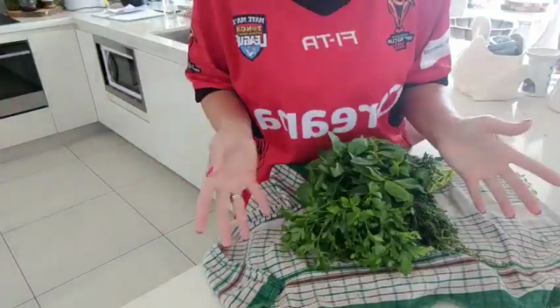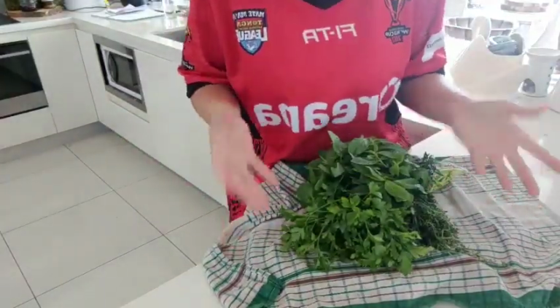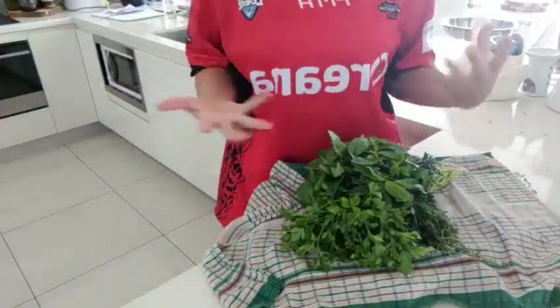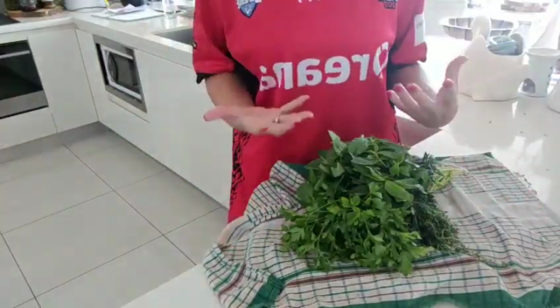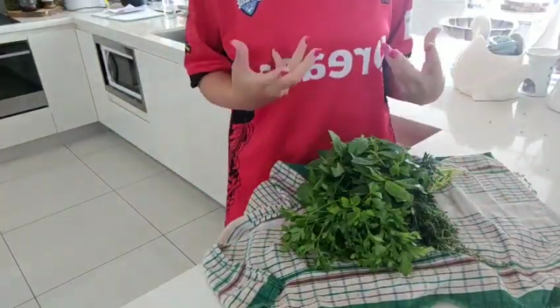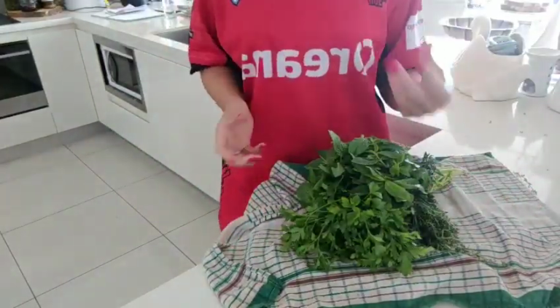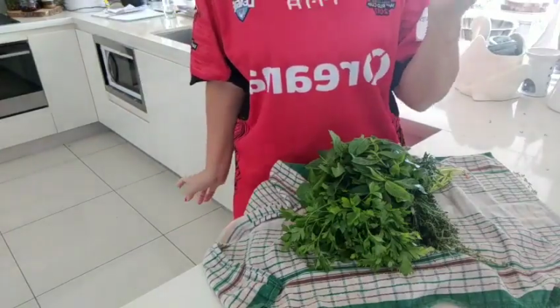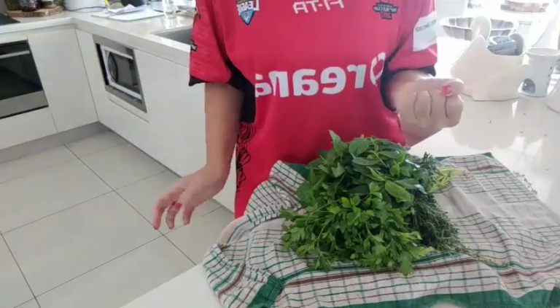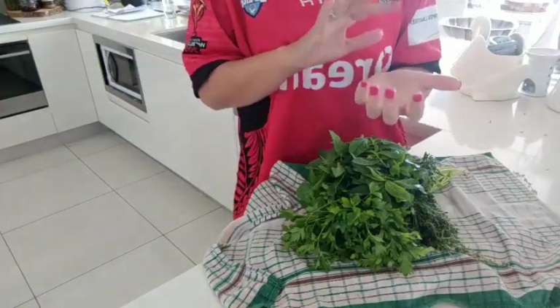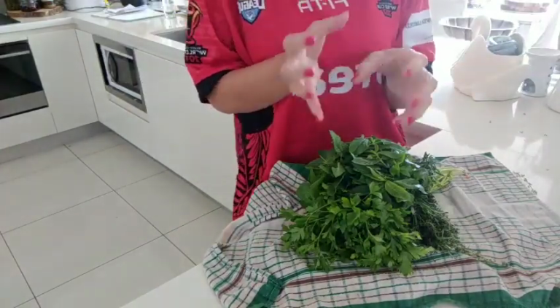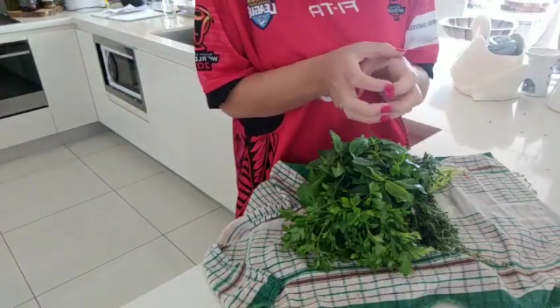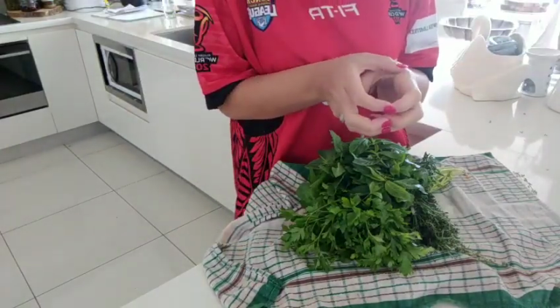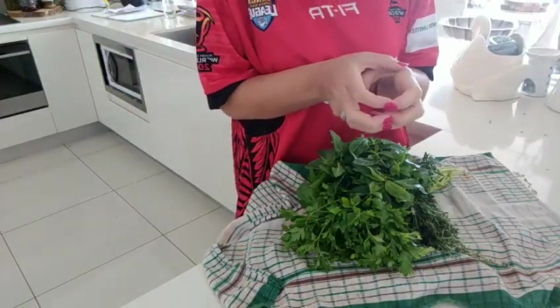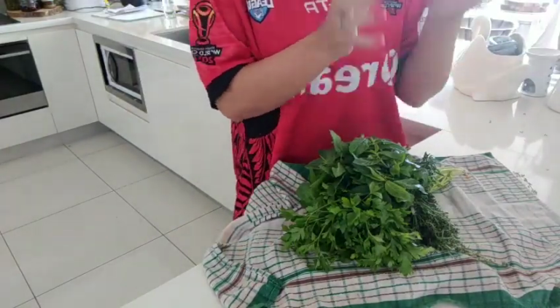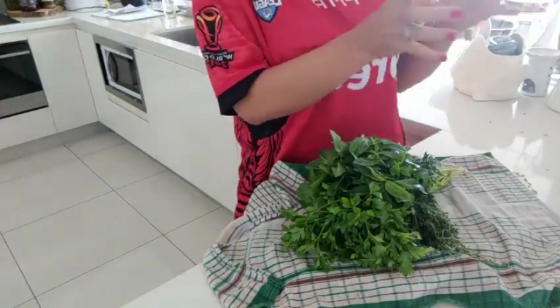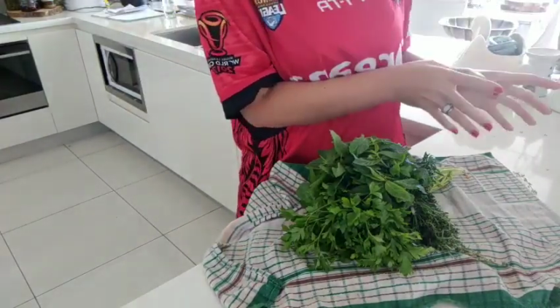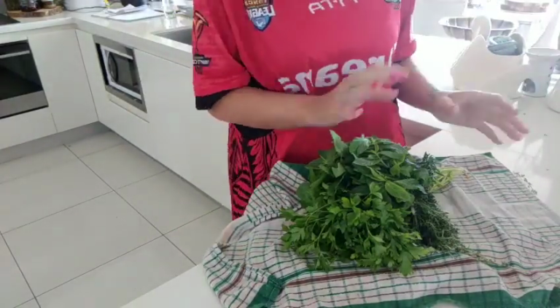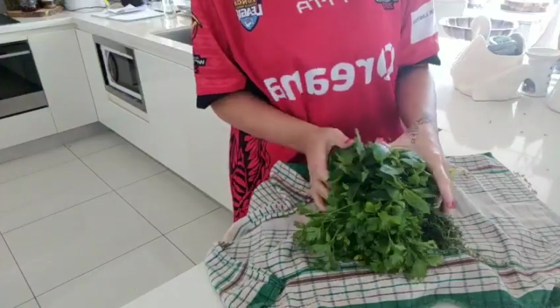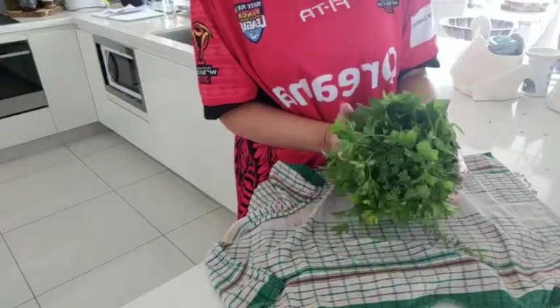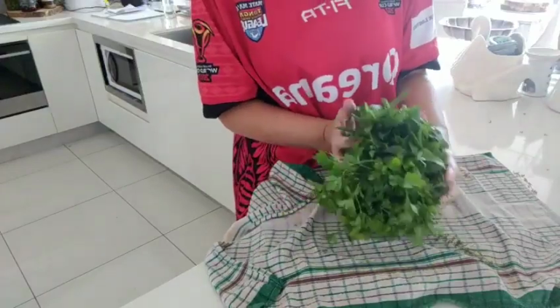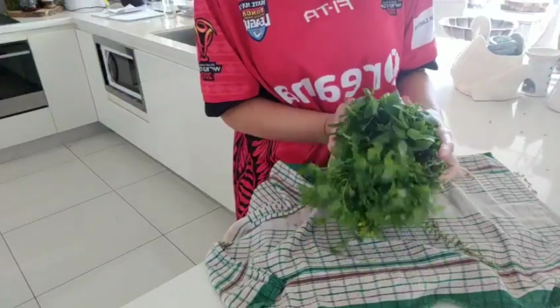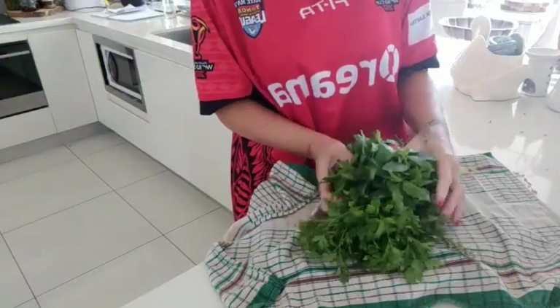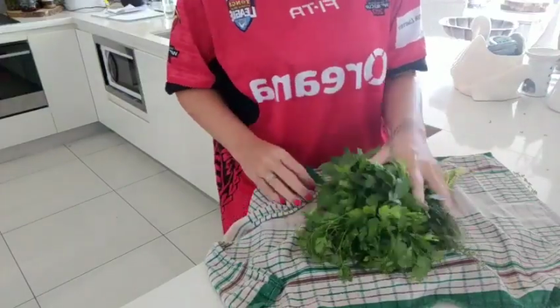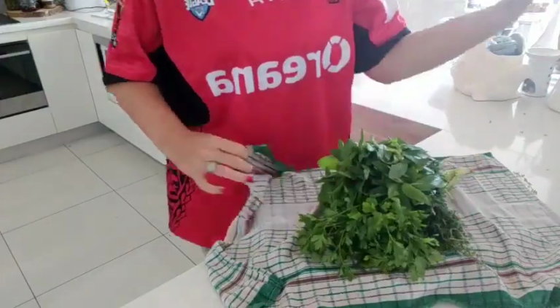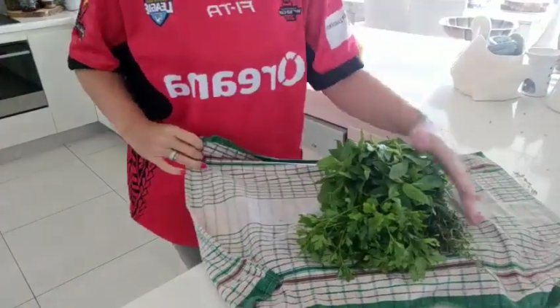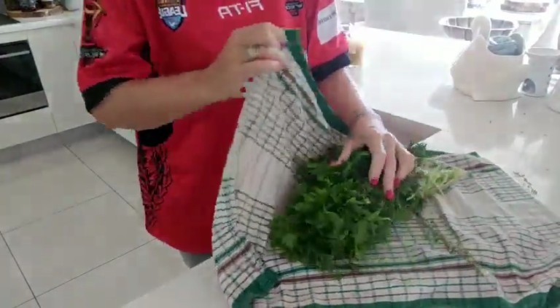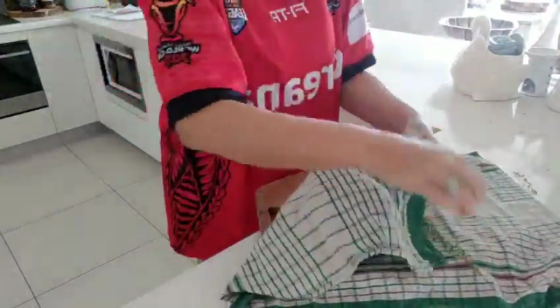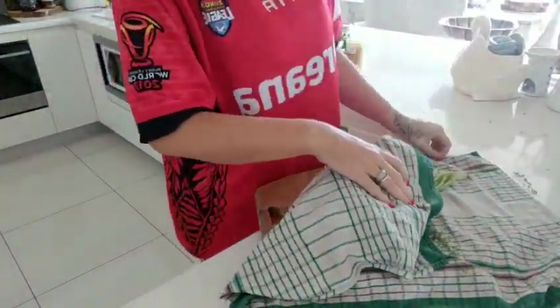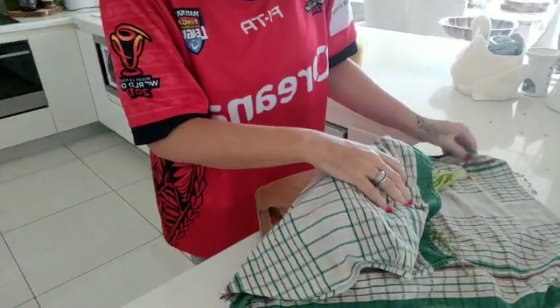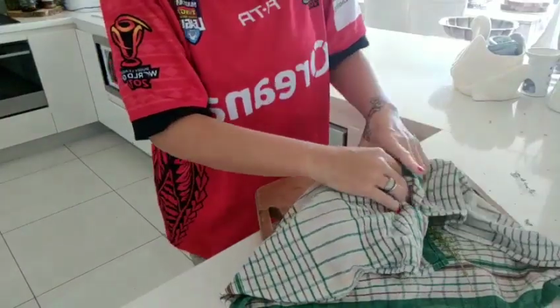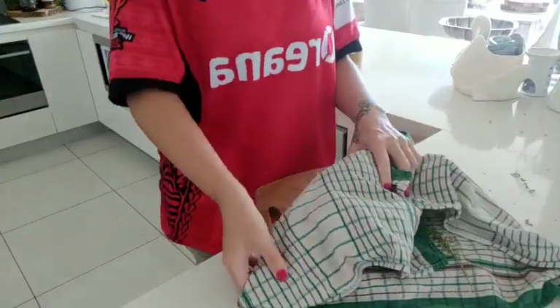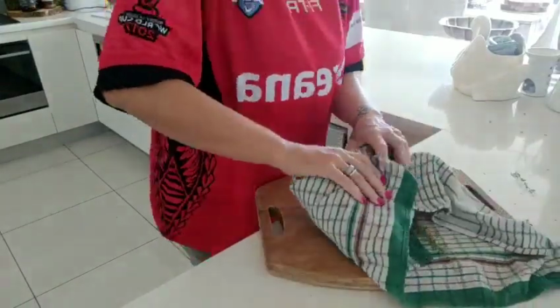All your herbs can go in there. The only thing that doesn't like to go in the fridge is basil - it likes a warmer environment, so I would suggest you keep your basil in a little glass jar on the bench somewhere warm. But all the rest of these herbs really benefit from being in the fridge.